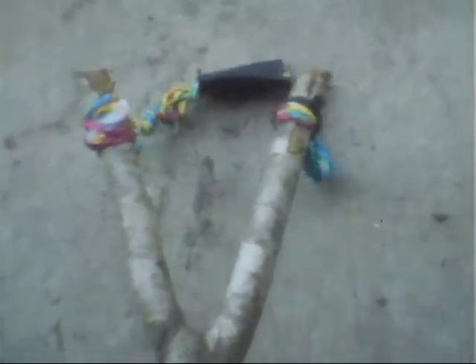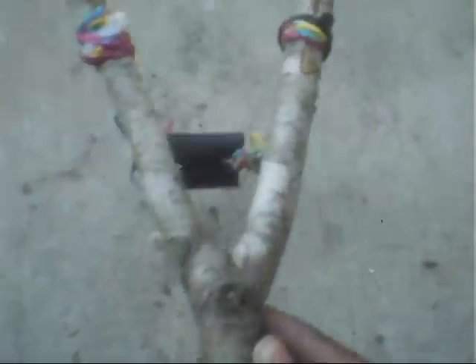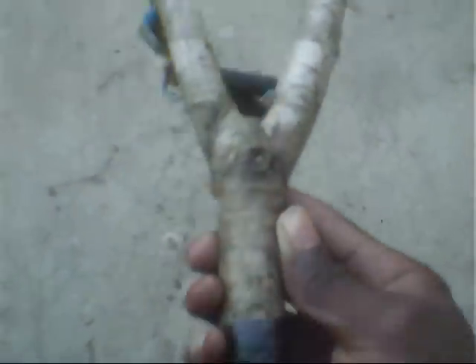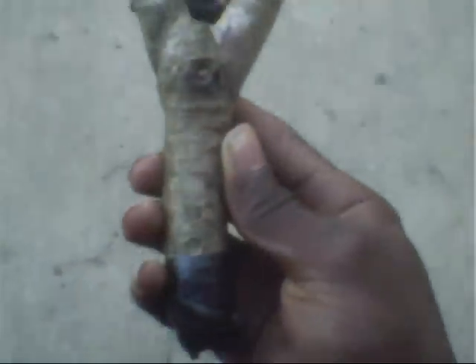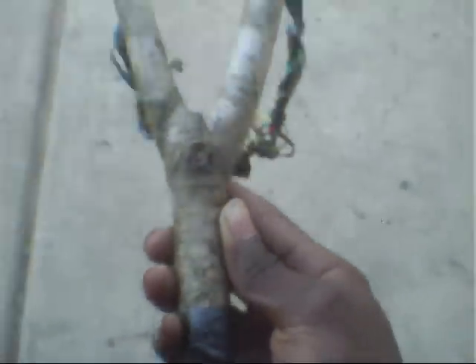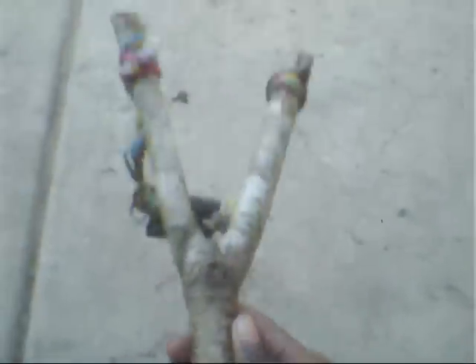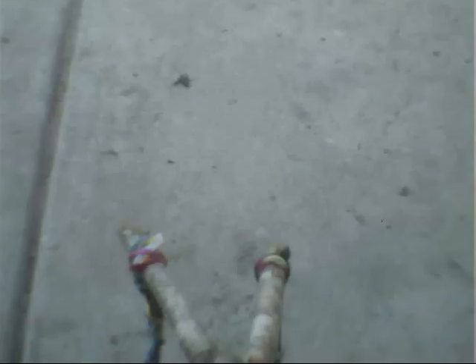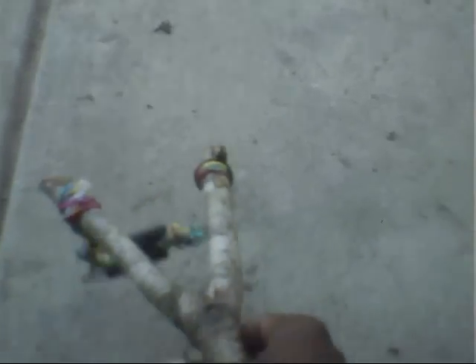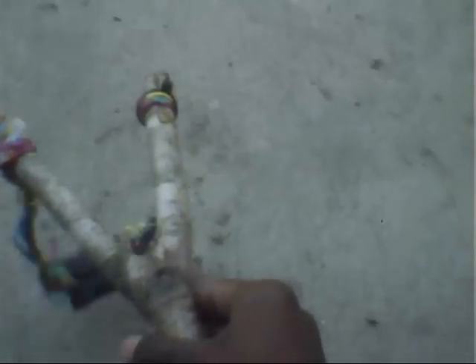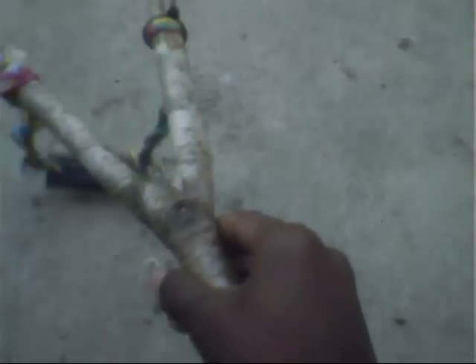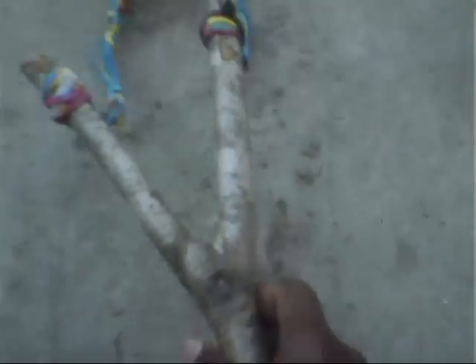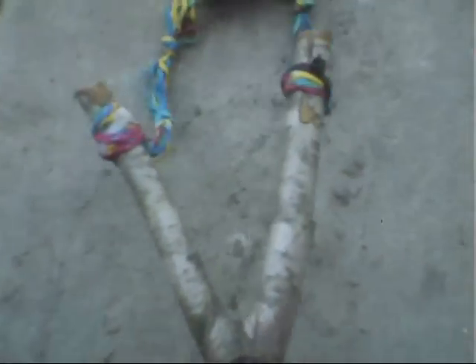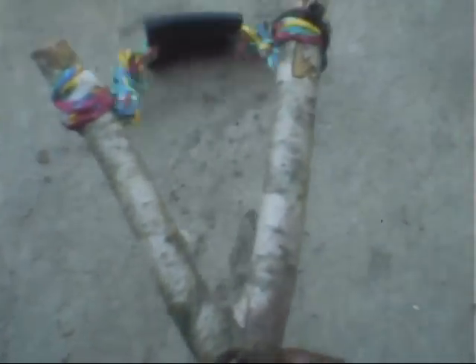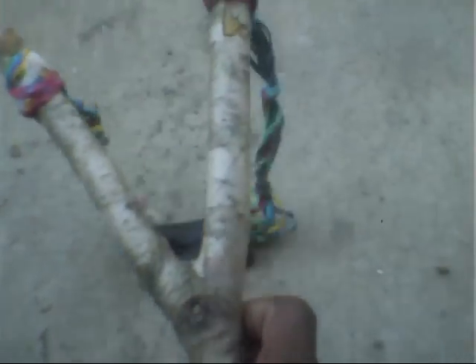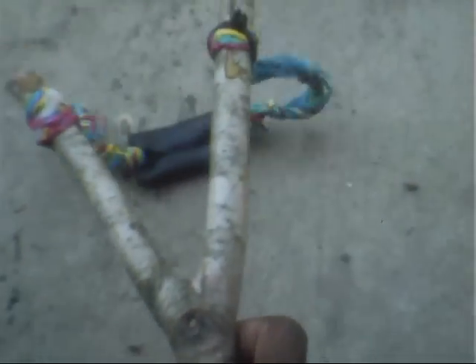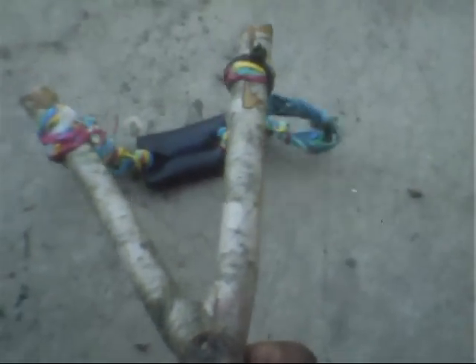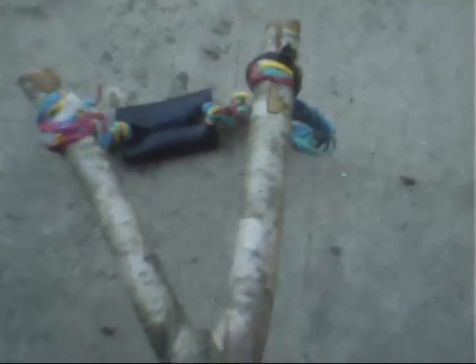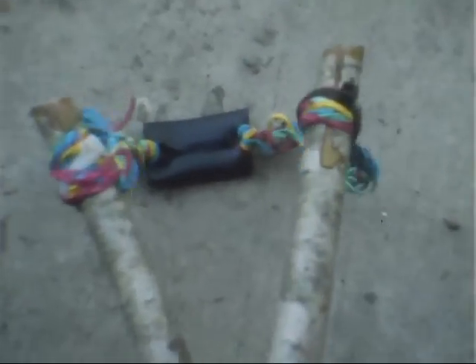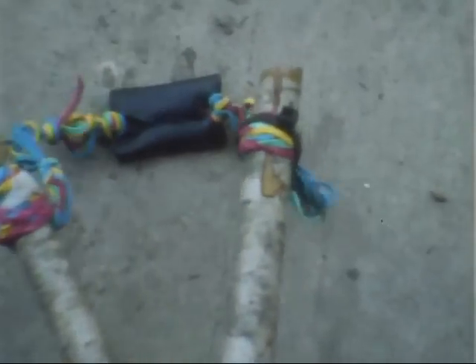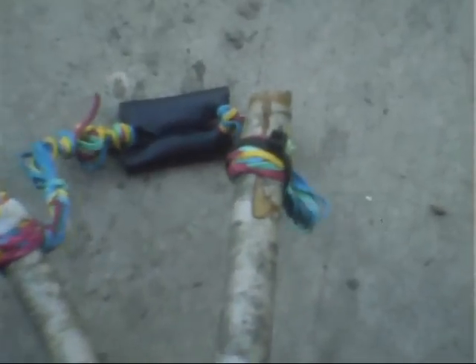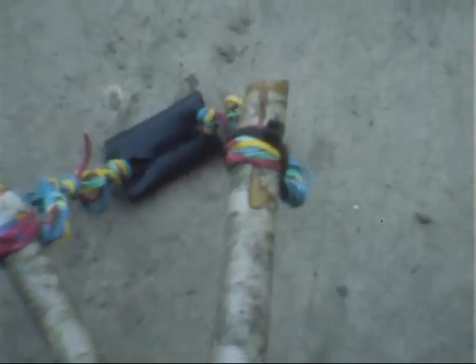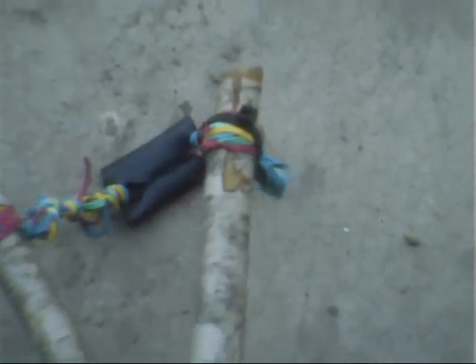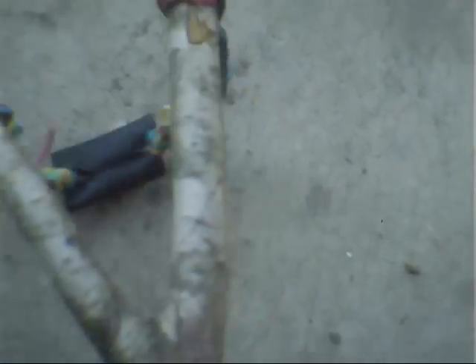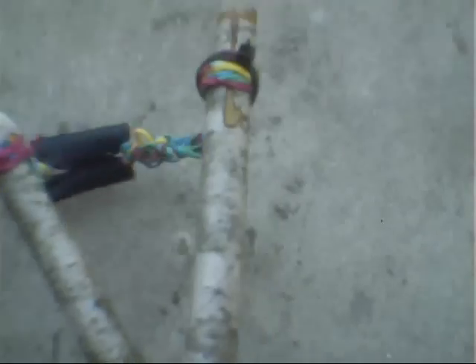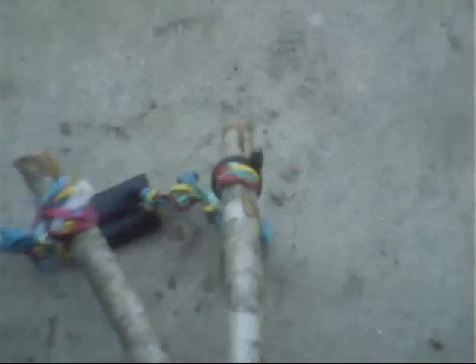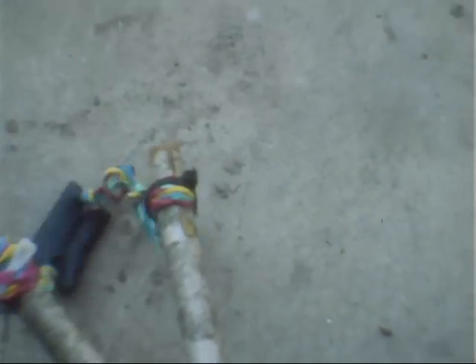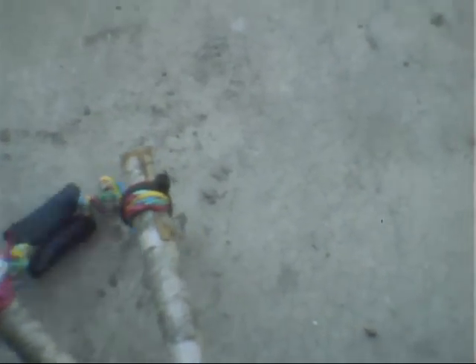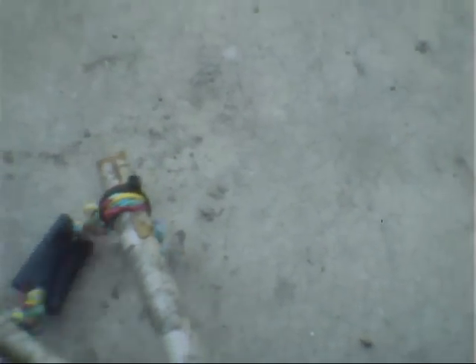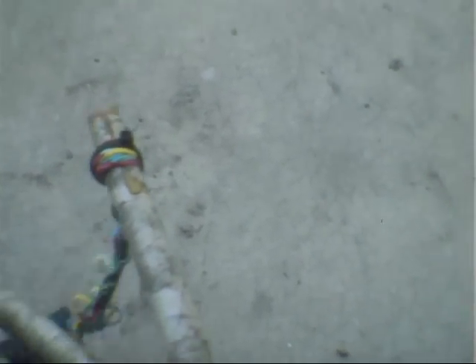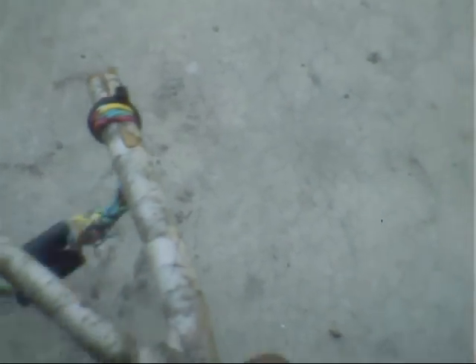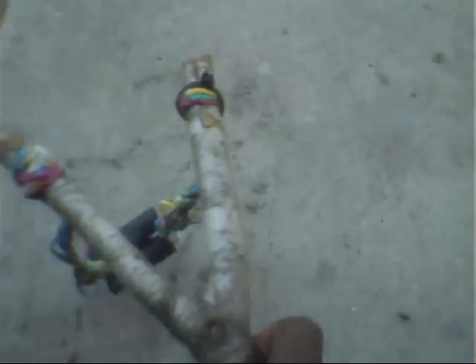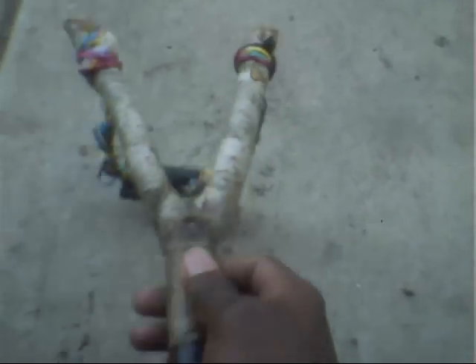This here's my homemade slingshot. It works. So you might want to try making one sometime, just for the fun of it.